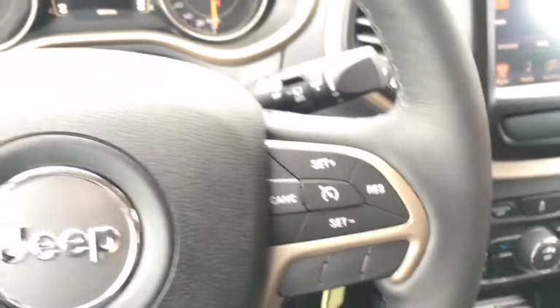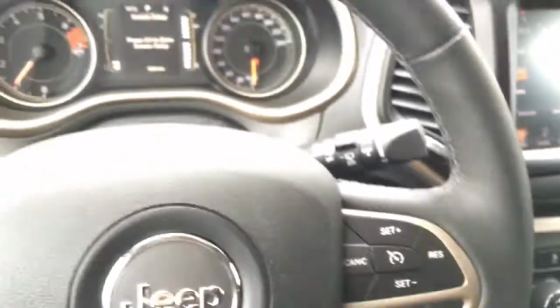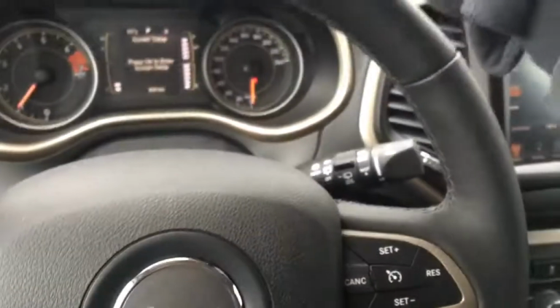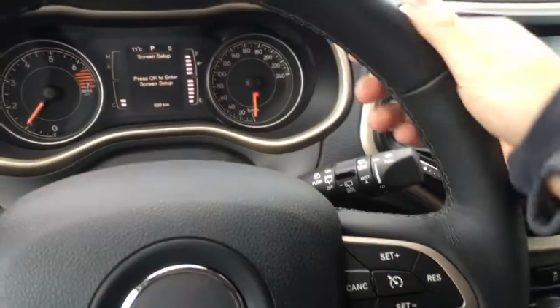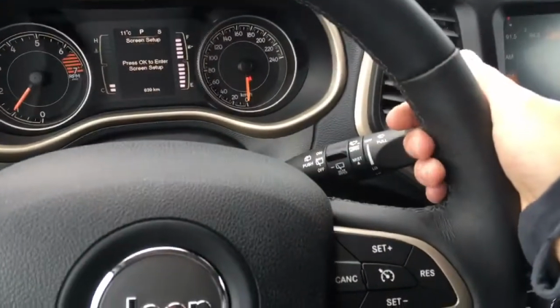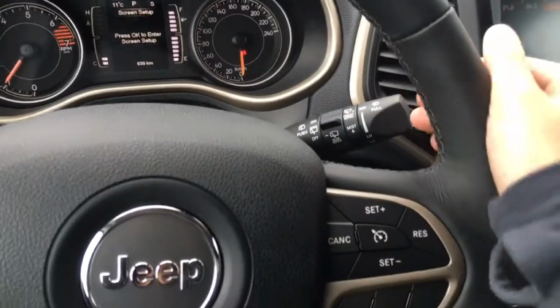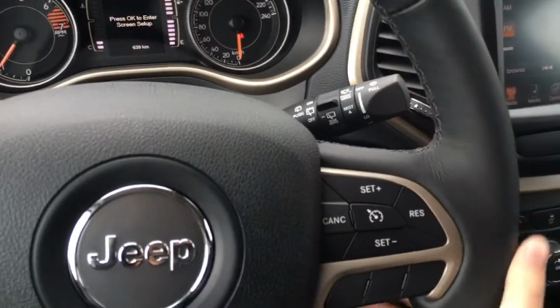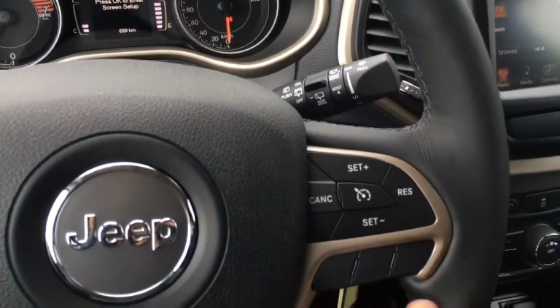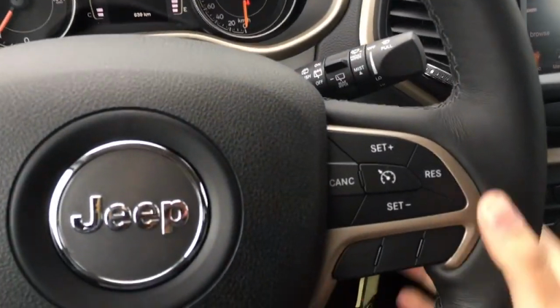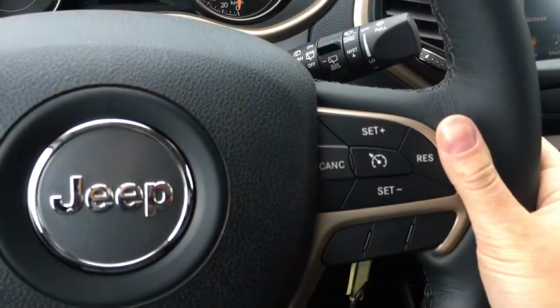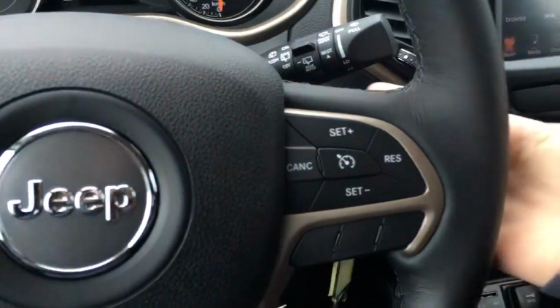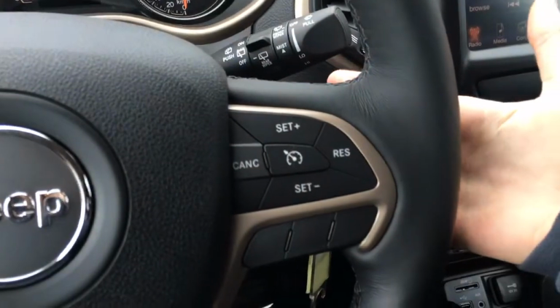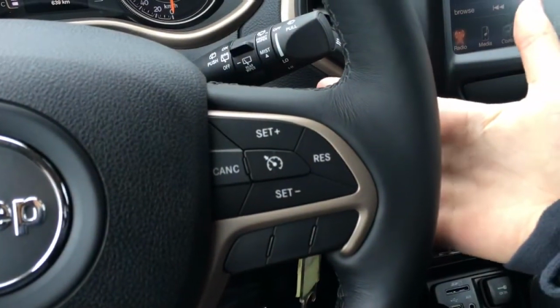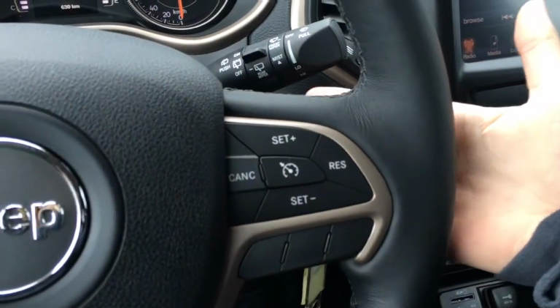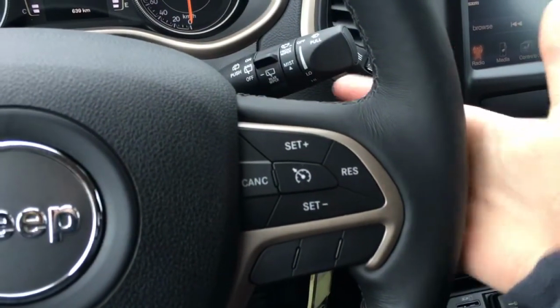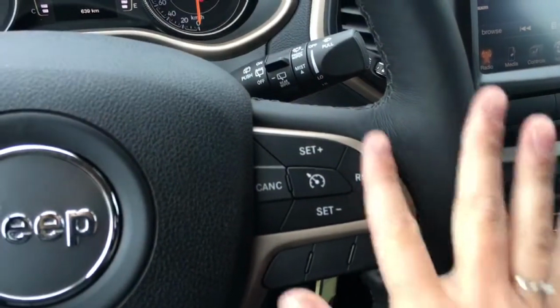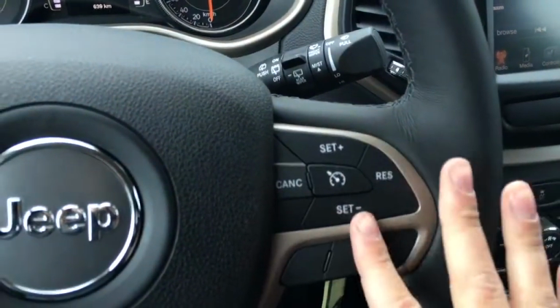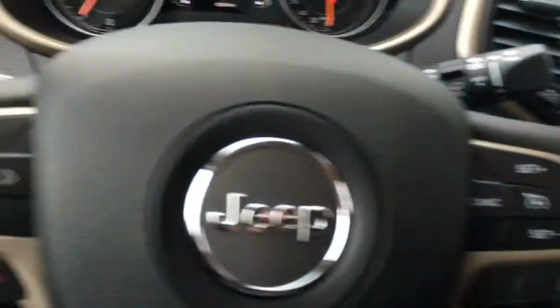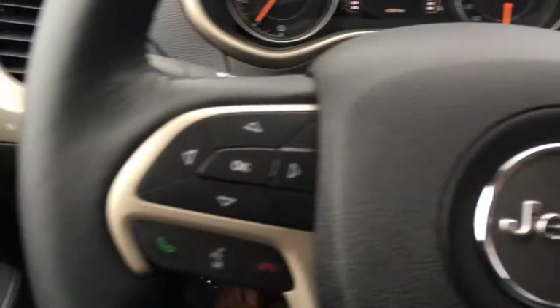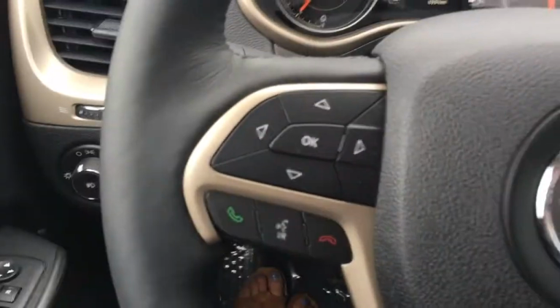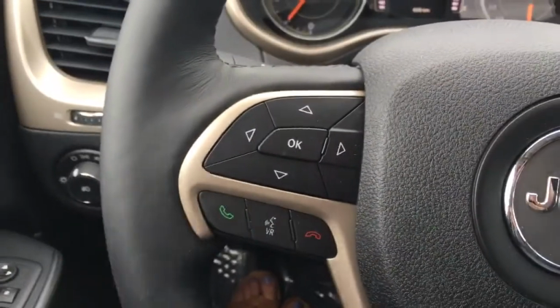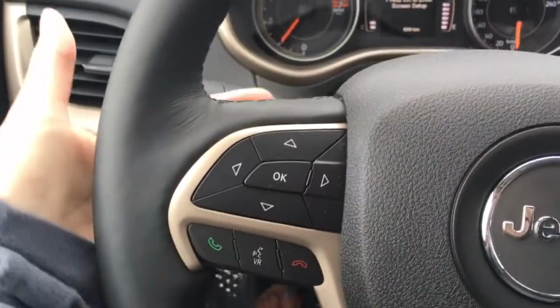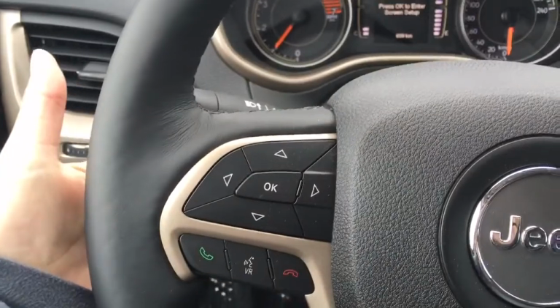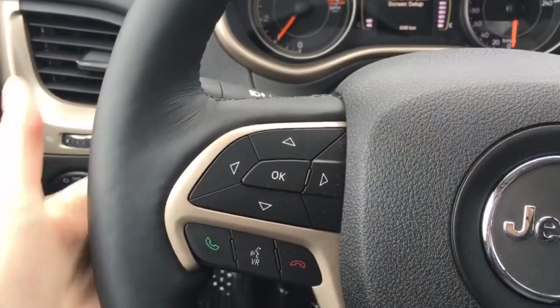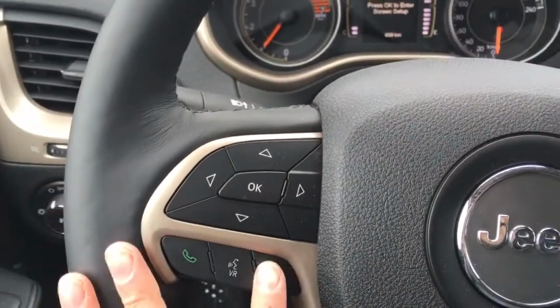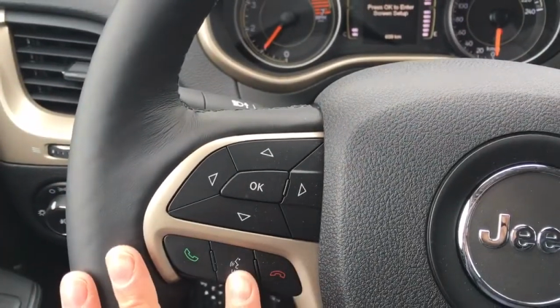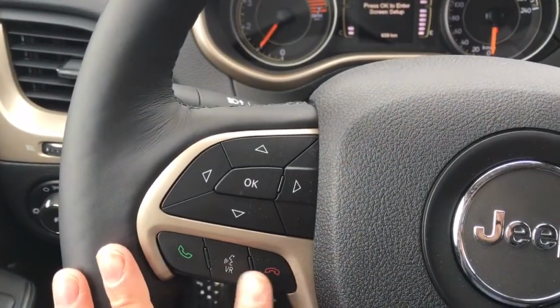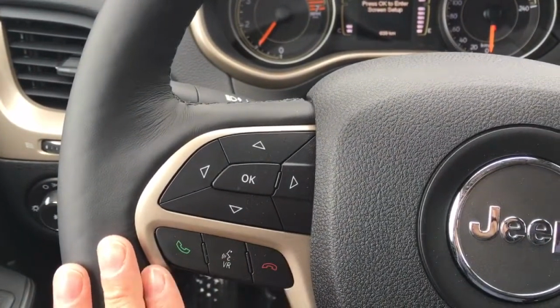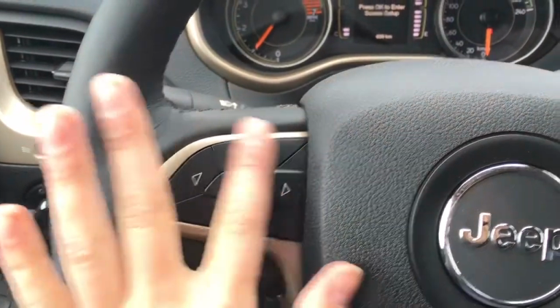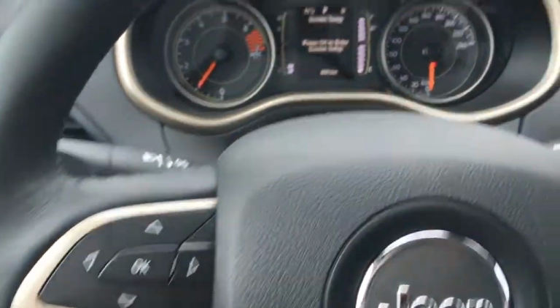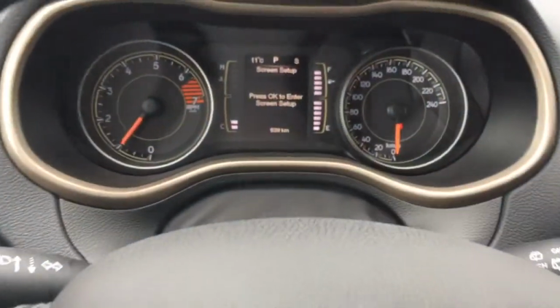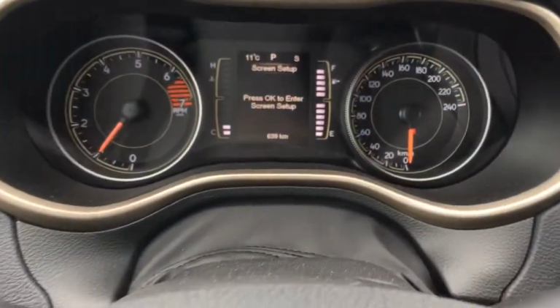Here we have this gorgeous heated and leather-wrapped steering wheel. On the right side we have your audio controls on the back with volume and cruise control on the front. On the left side we have your tuner options on the back, voice recognition, Bluetooth, and controls for your center dash cluster.